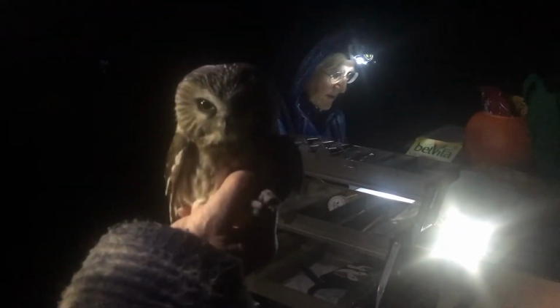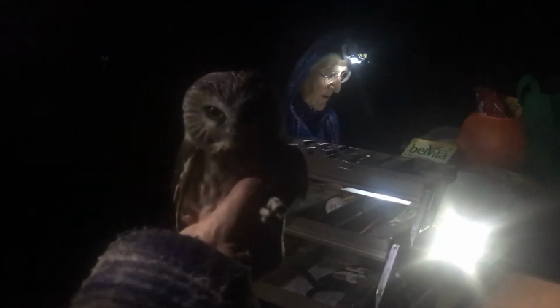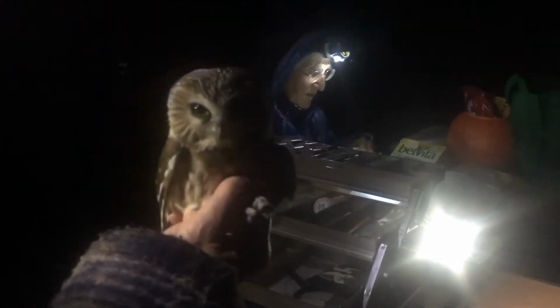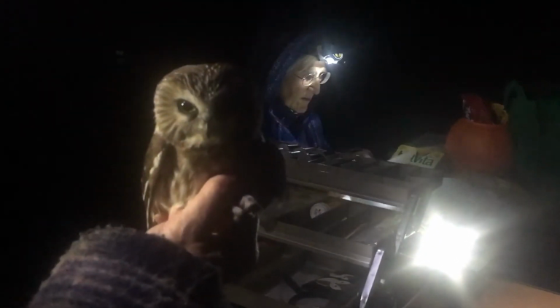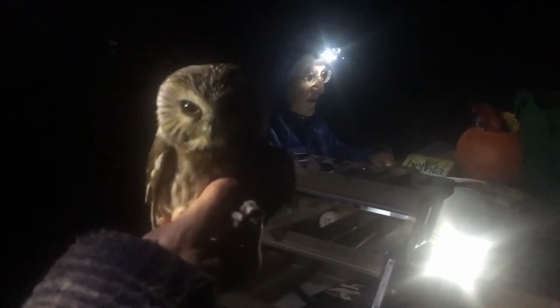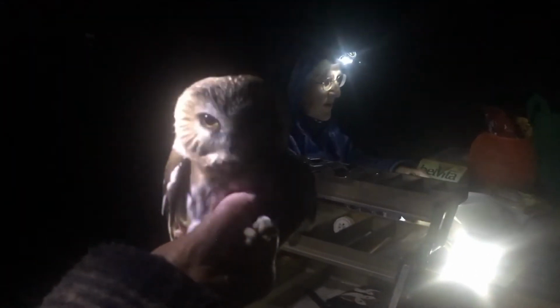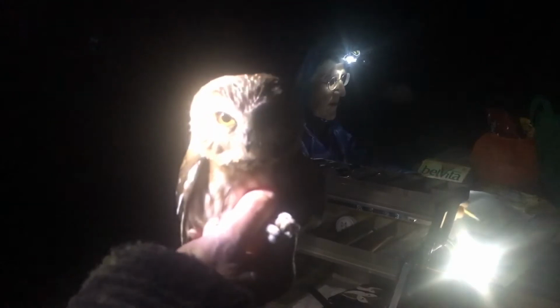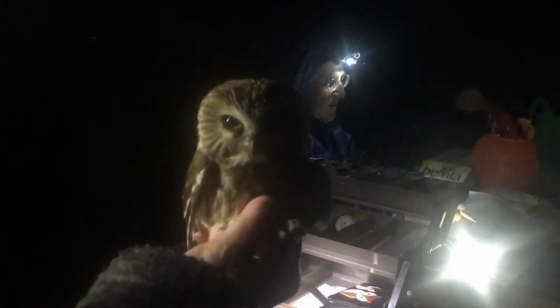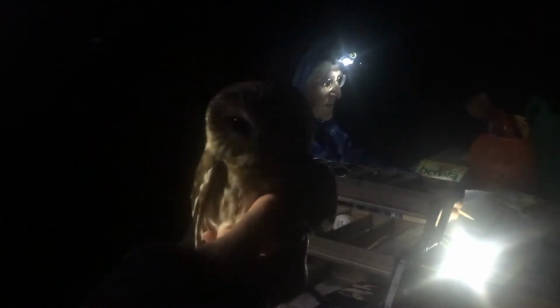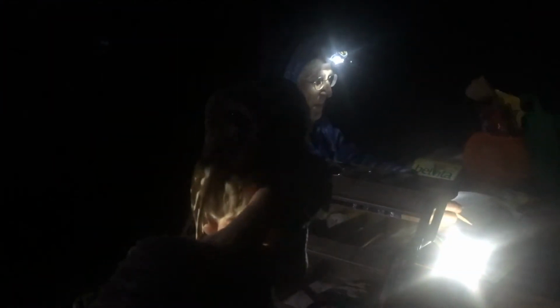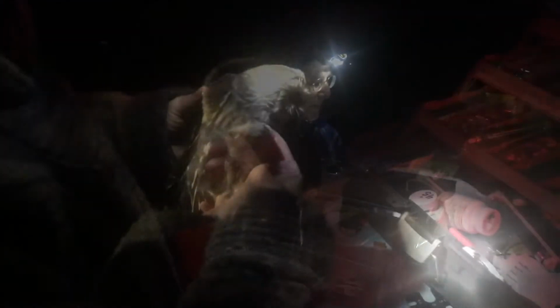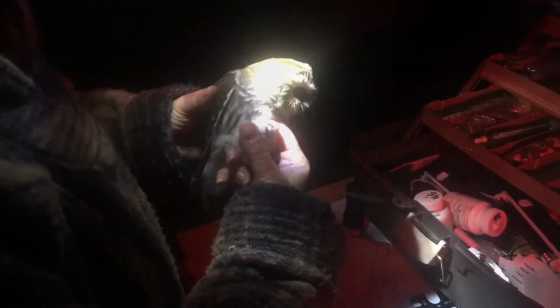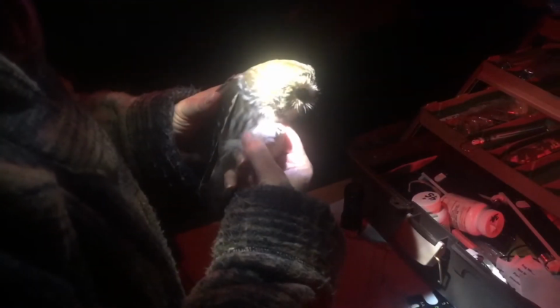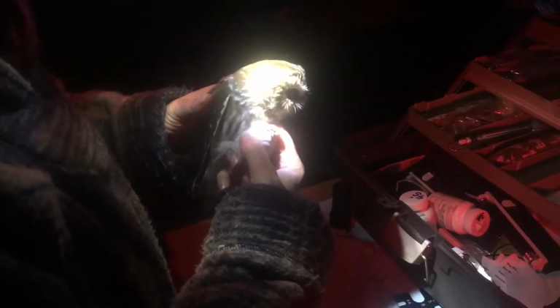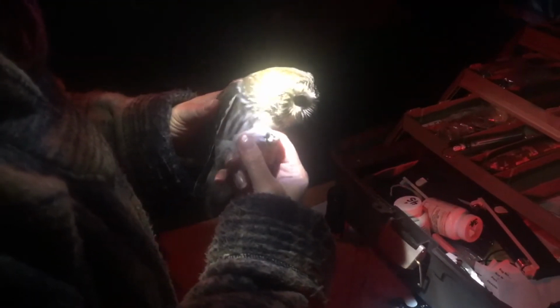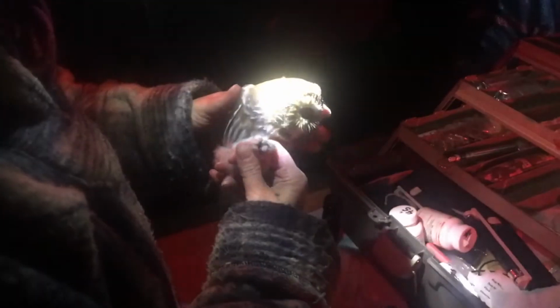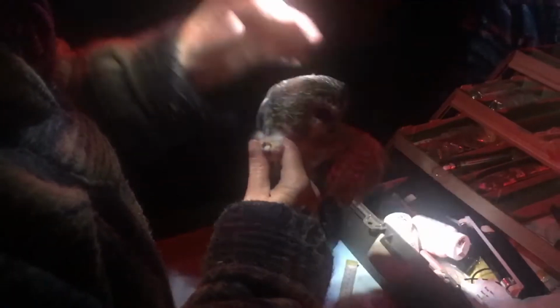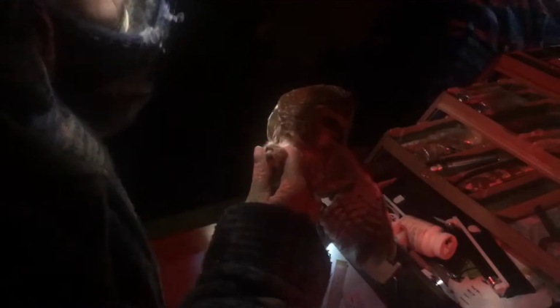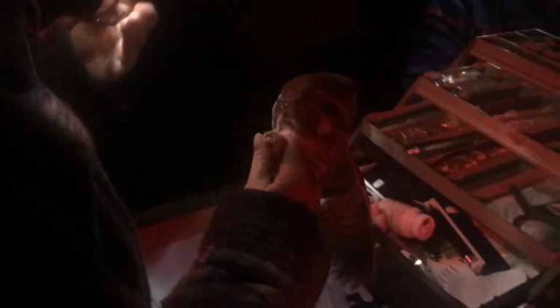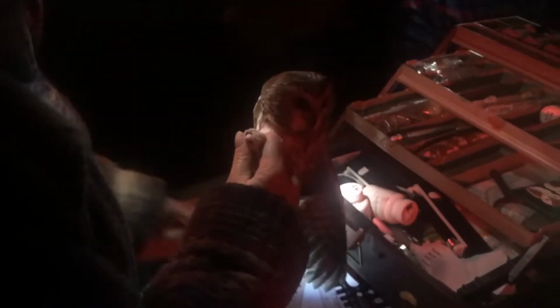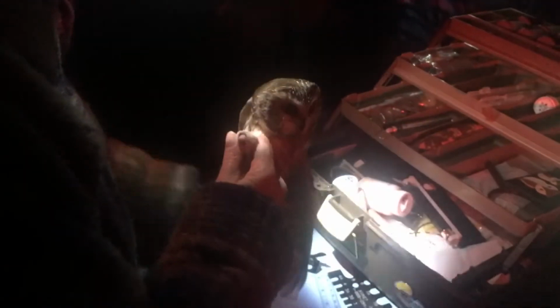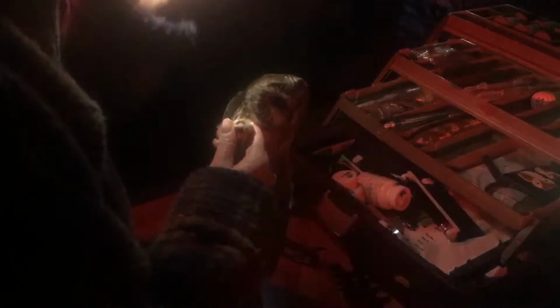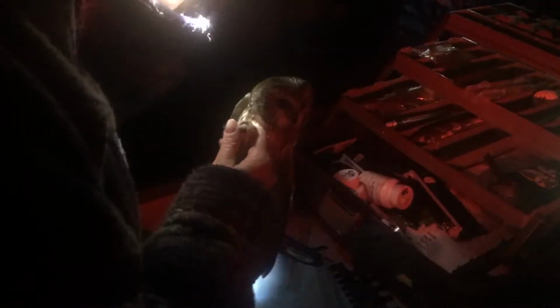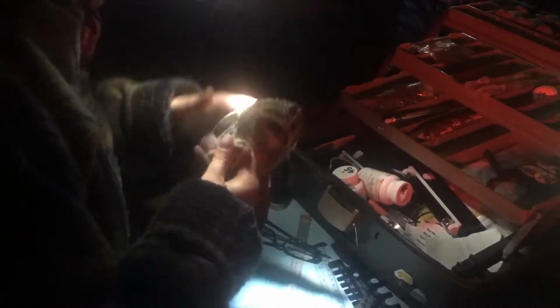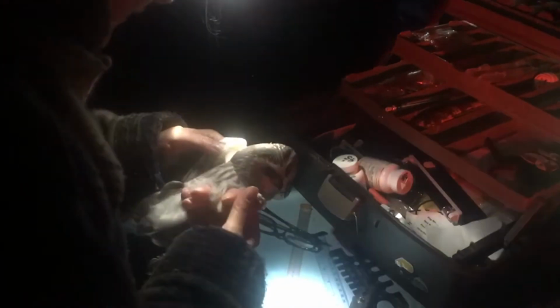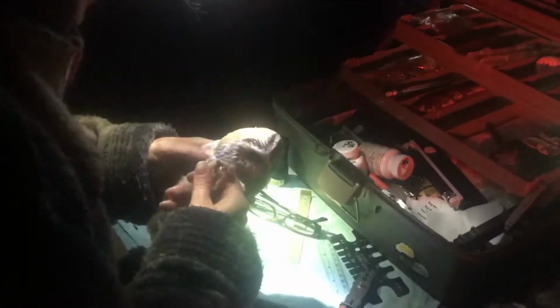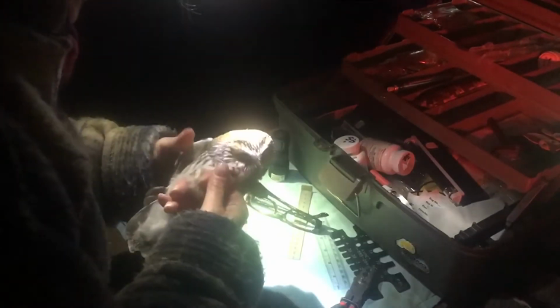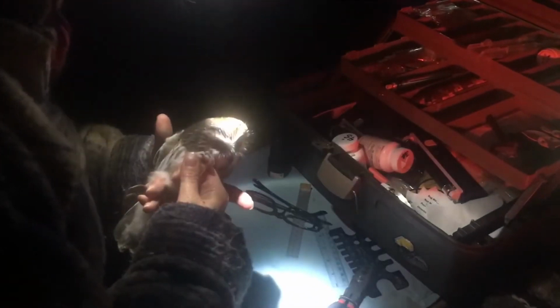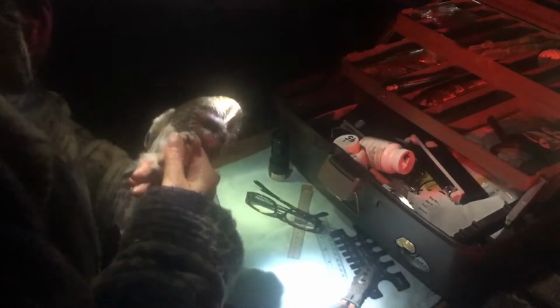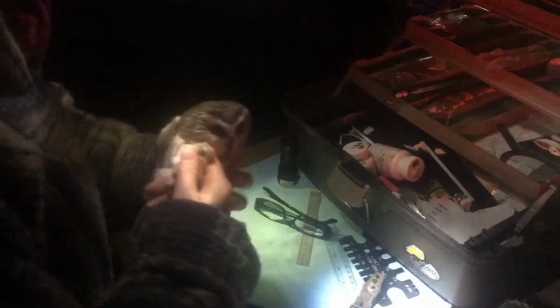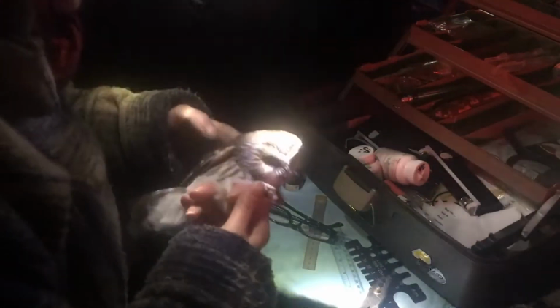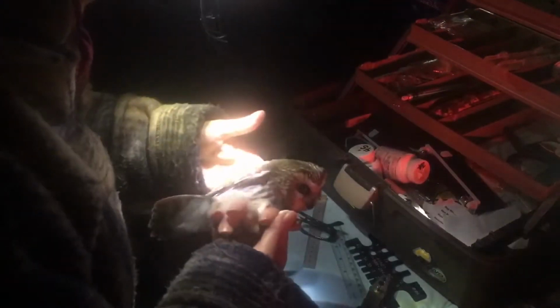Depending on how much the bird weighs, it's going to determine what size band we put on it. The band is a pretty important part of this whole process because we want to know, if someone was to capture this bird again, where is it migrating to? Now we'll get to that band in a moment.